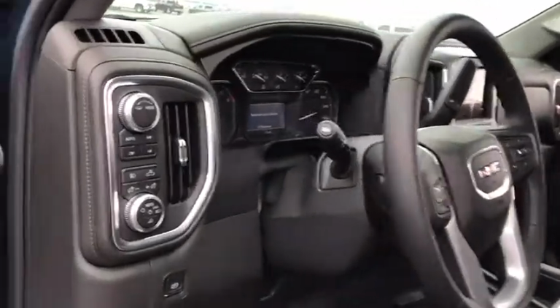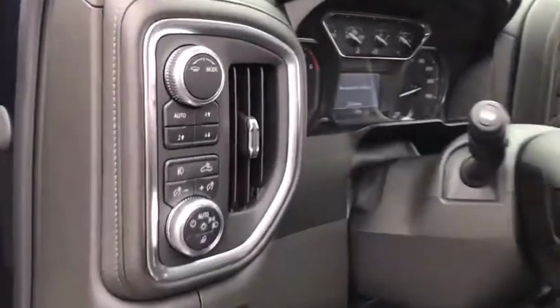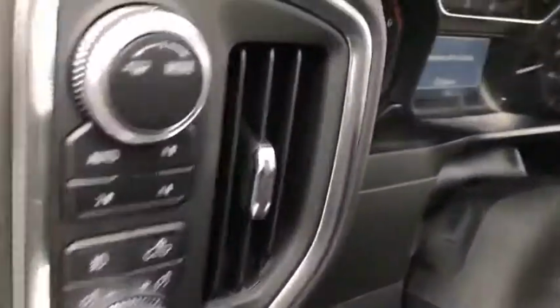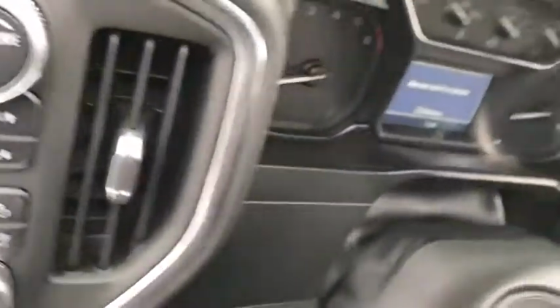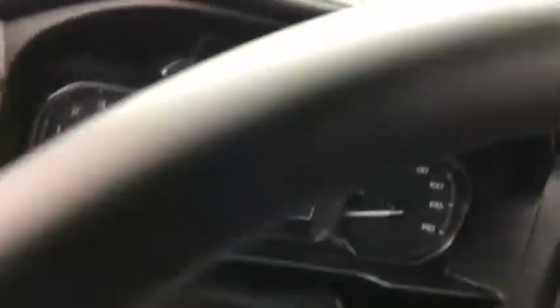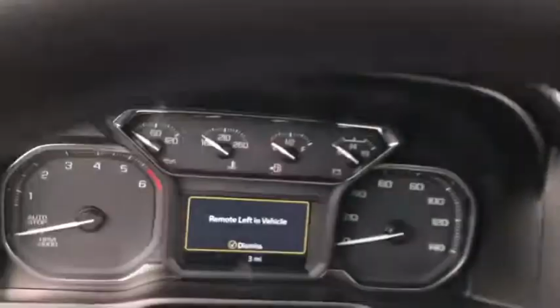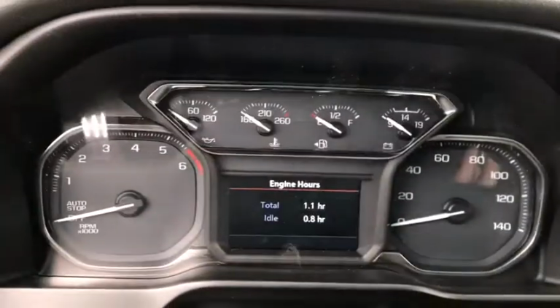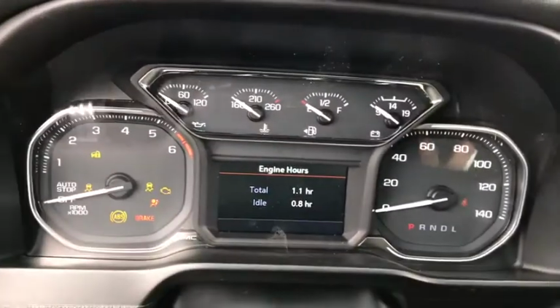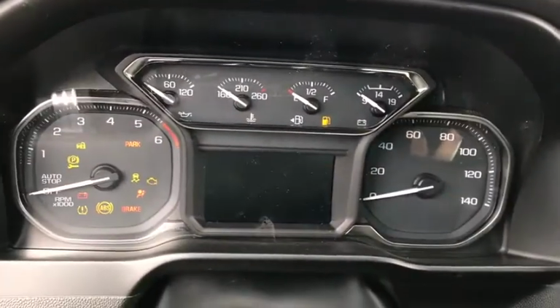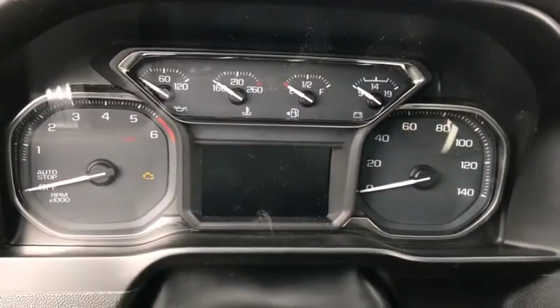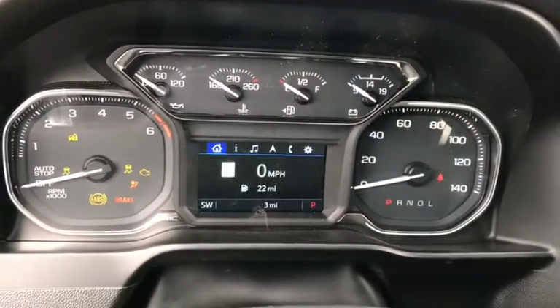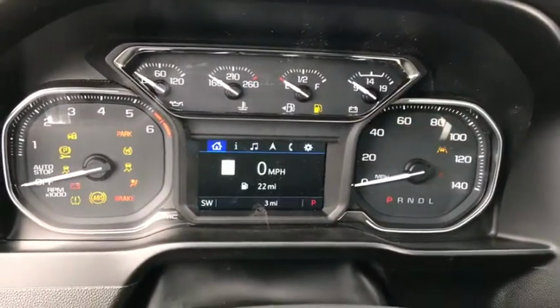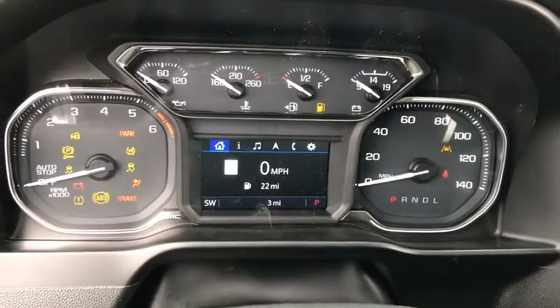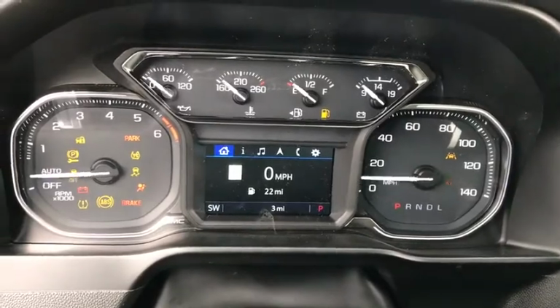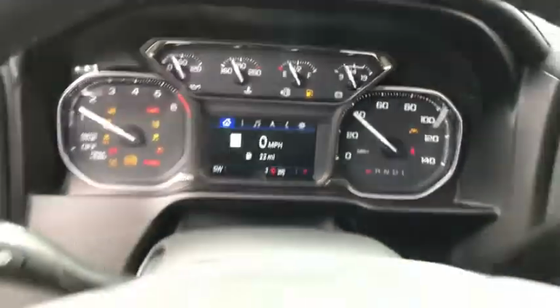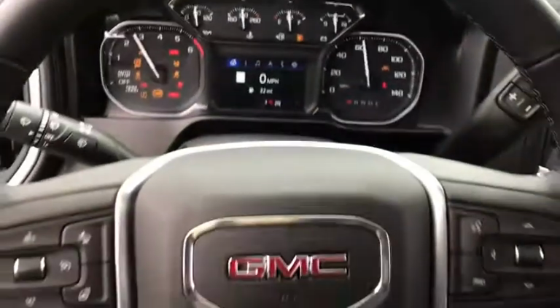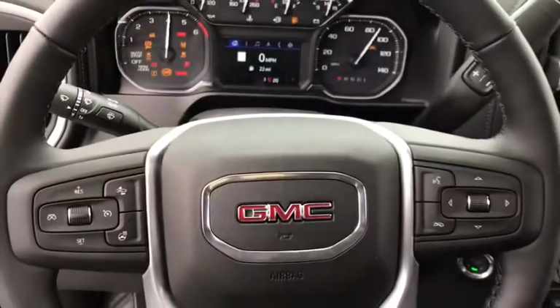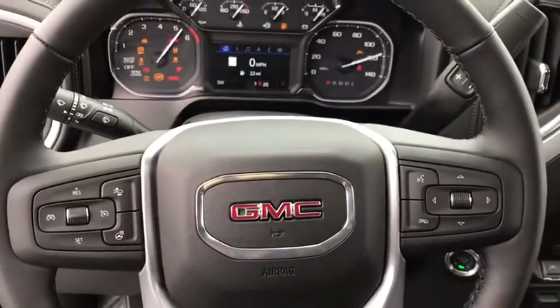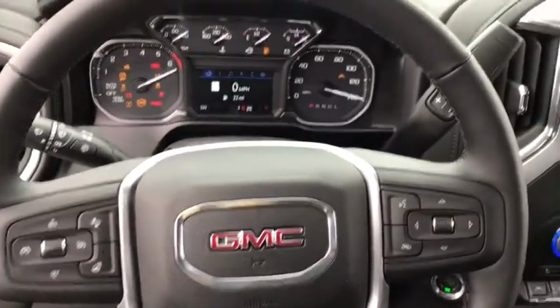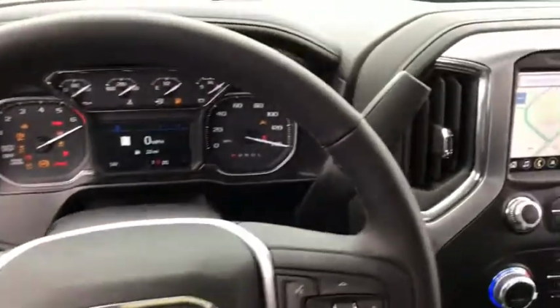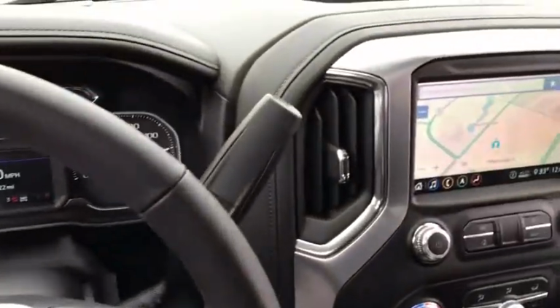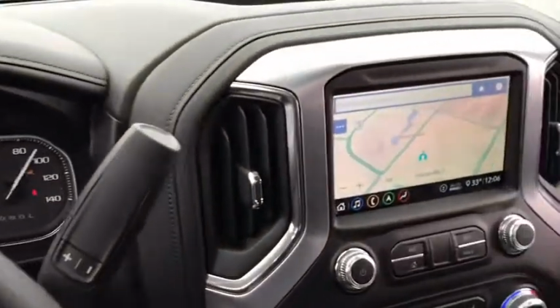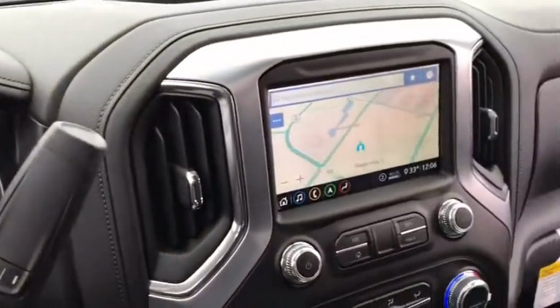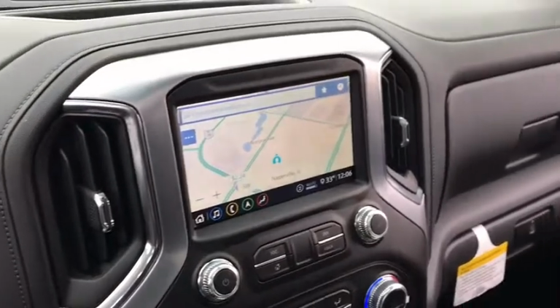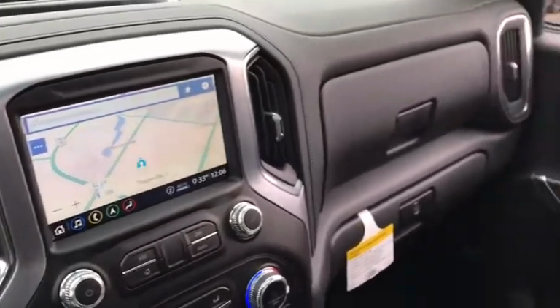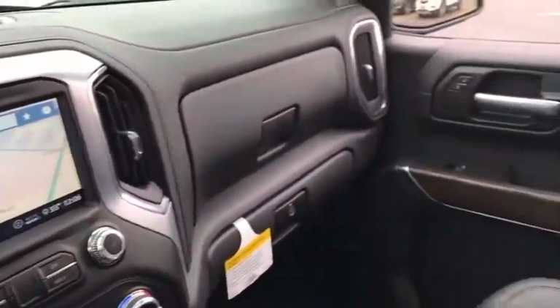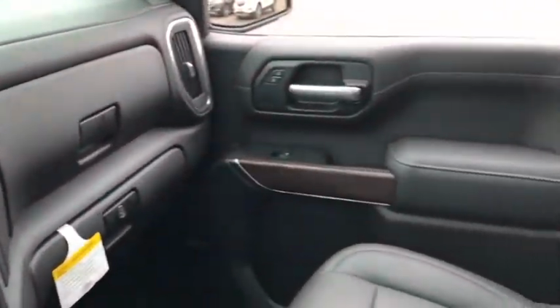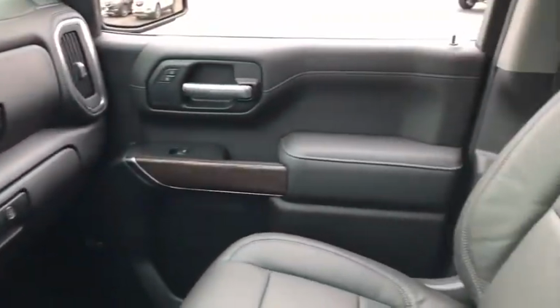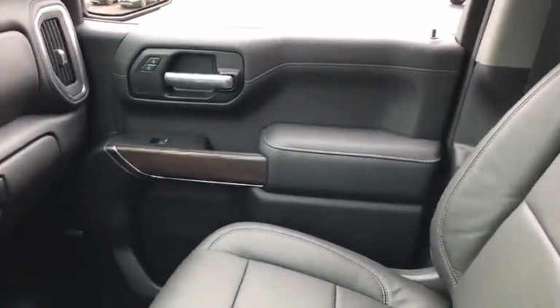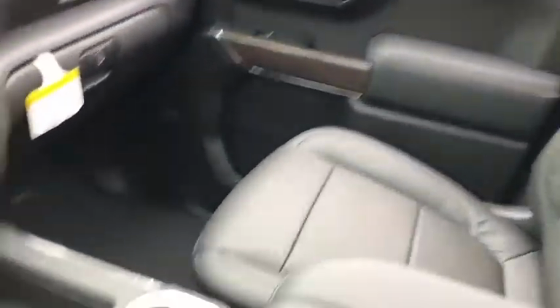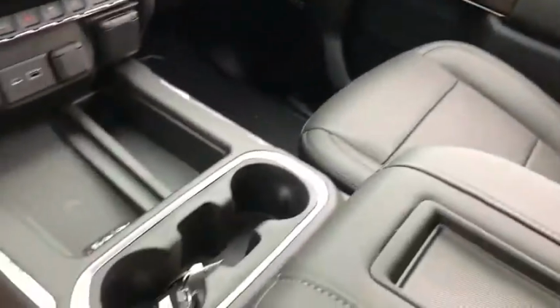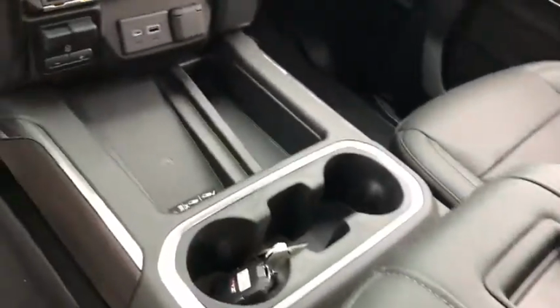Here are some of this vehicle's great options: back-up camera, tow hitch, anti-lock braking system, remote engine start, keyless entry, power passenger seat, stability control, traction control, steering wheel audio controls, leather-wrapped steering wheel.